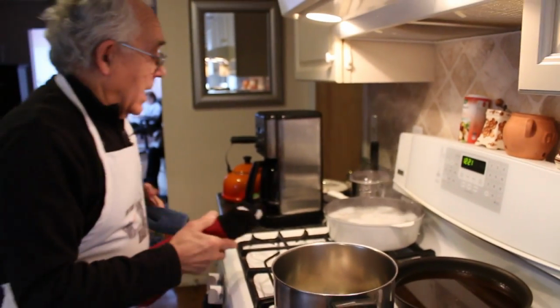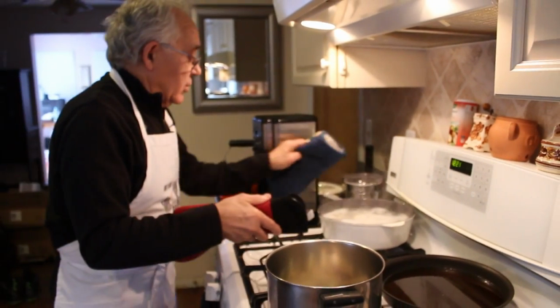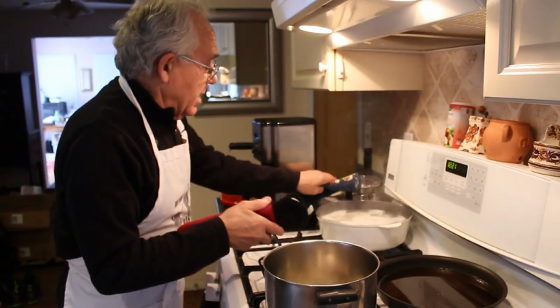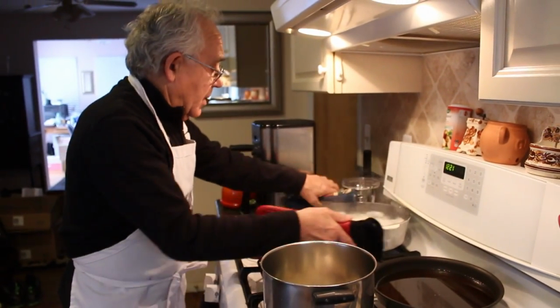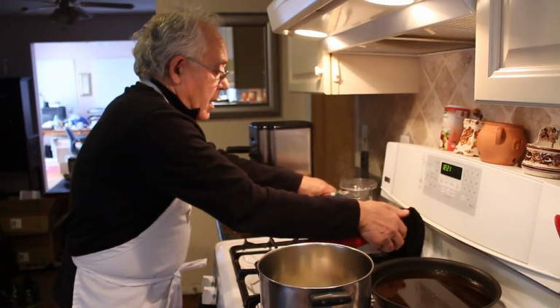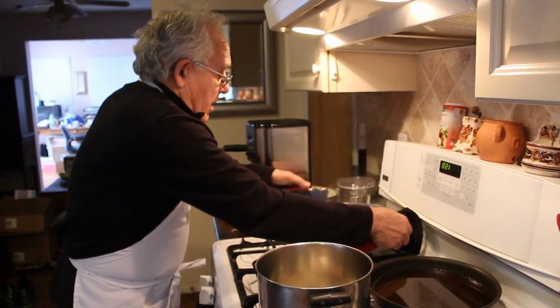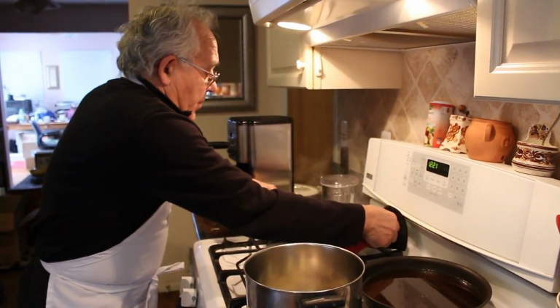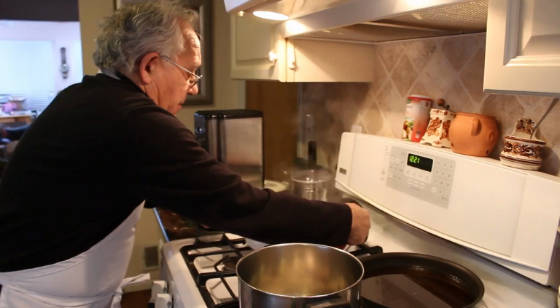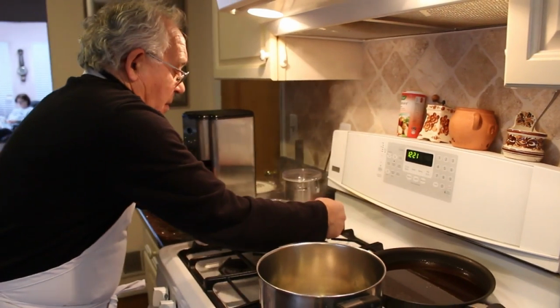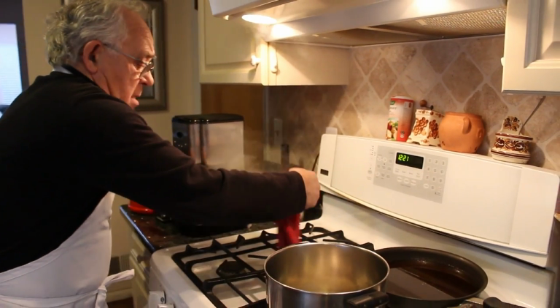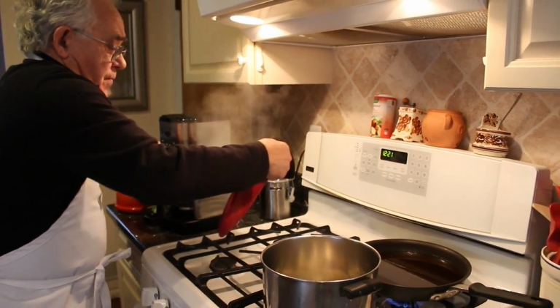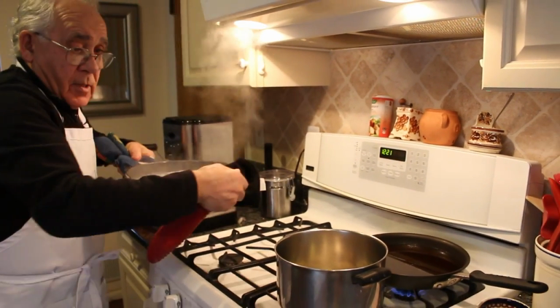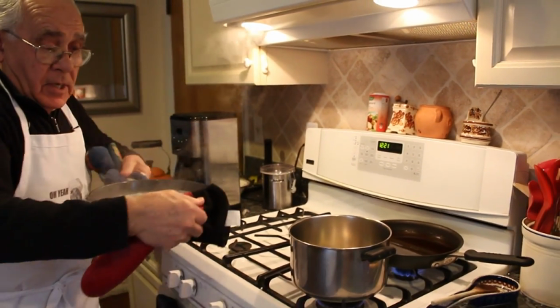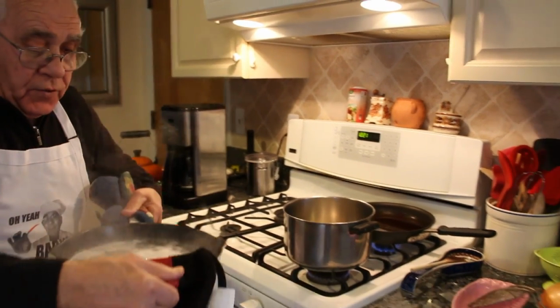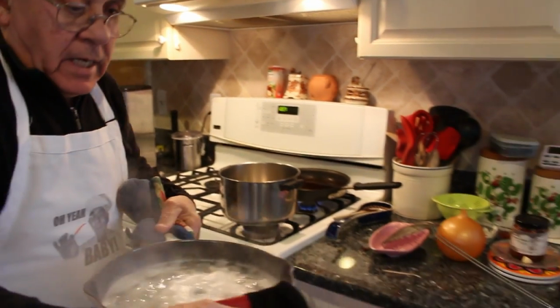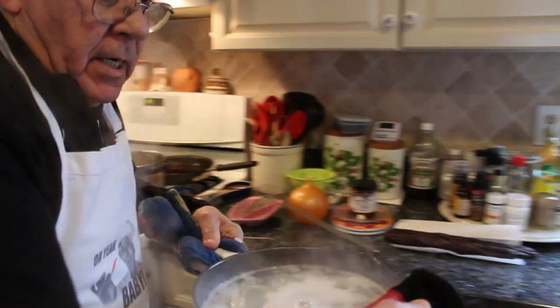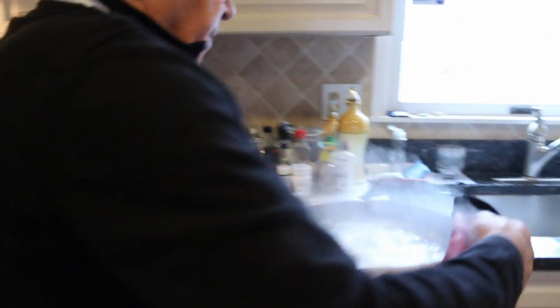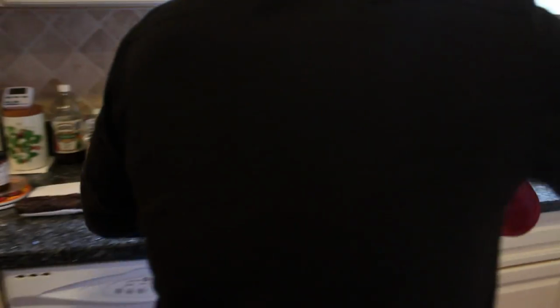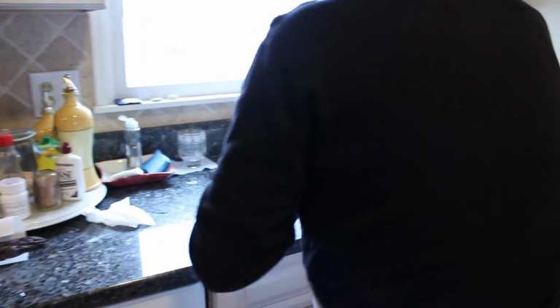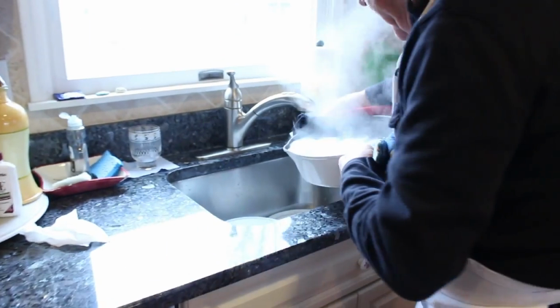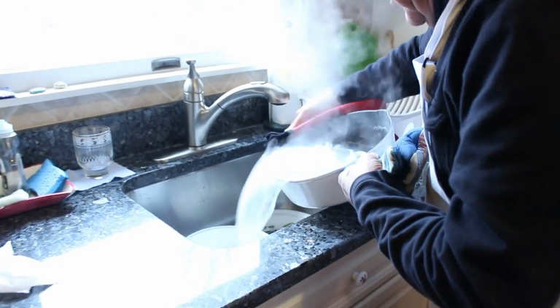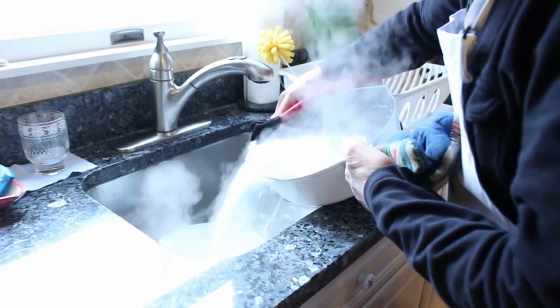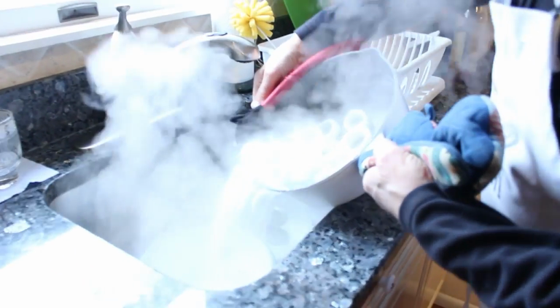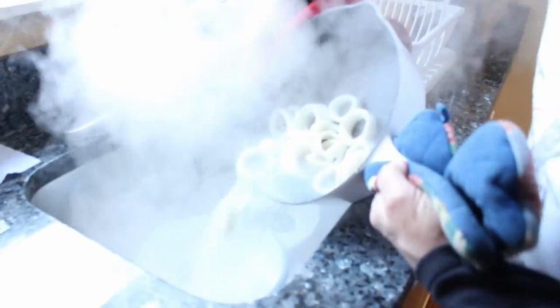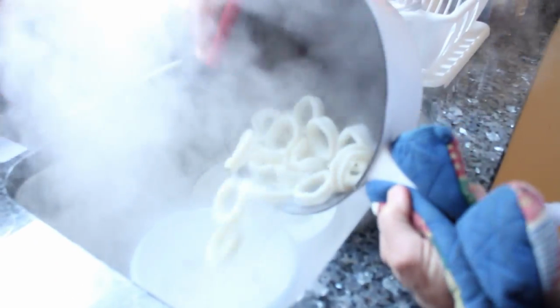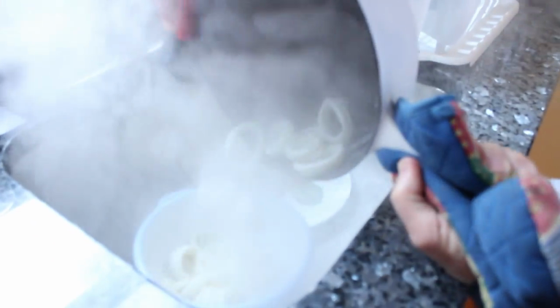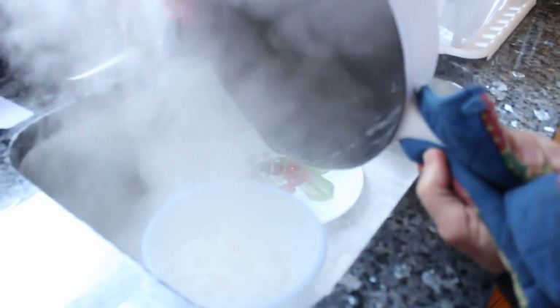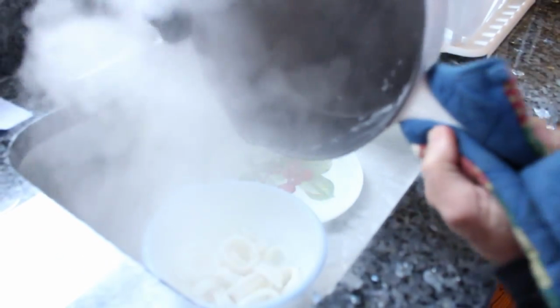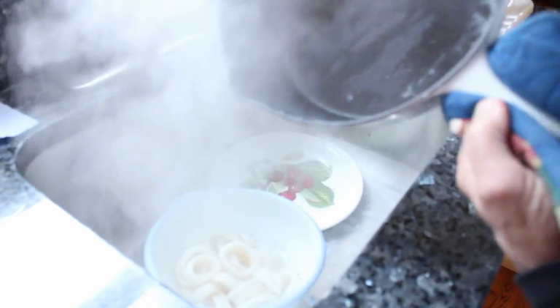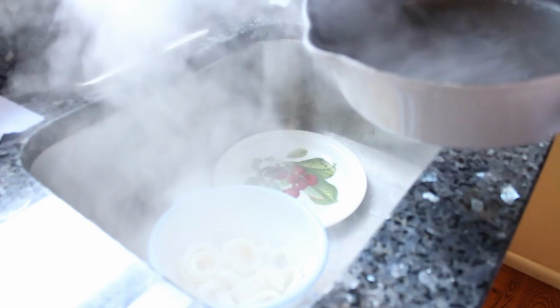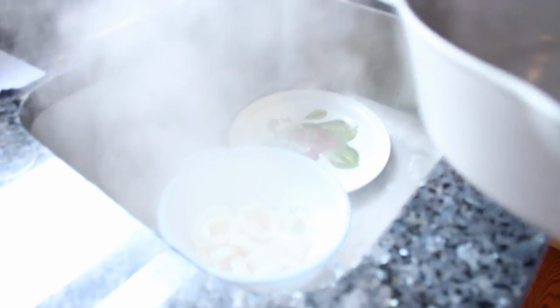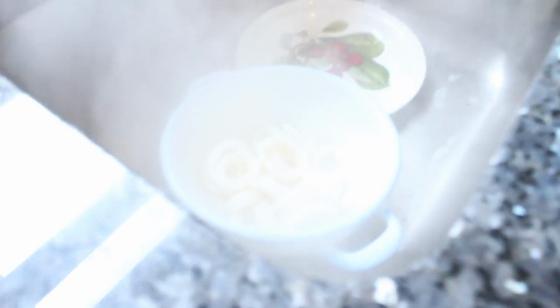Now the calamari is ready — four minutes. And we drain the calamari. Look how nice it comes out. Nice.